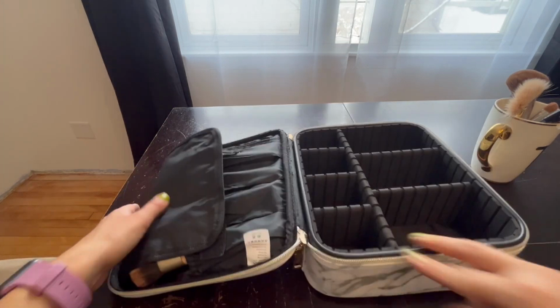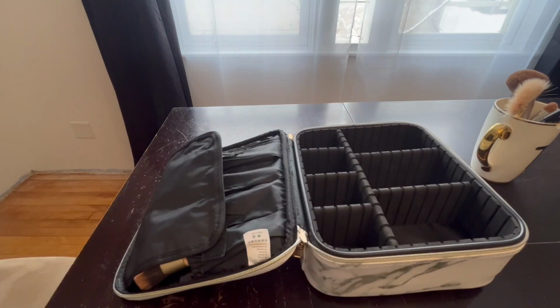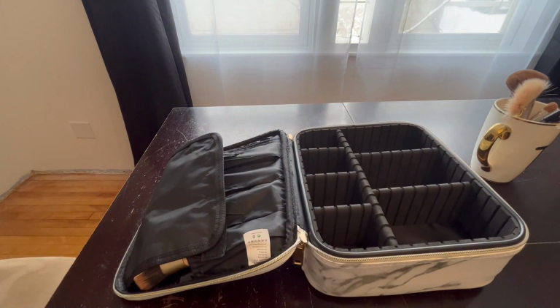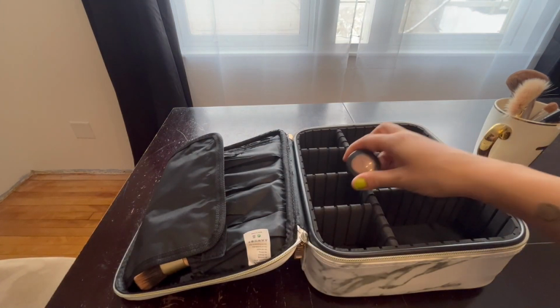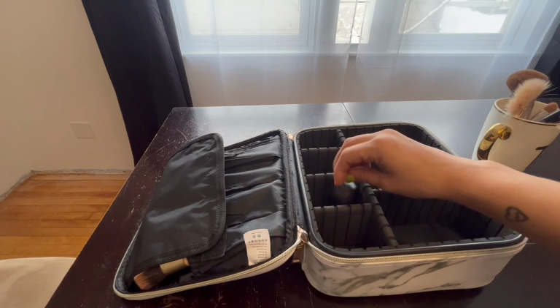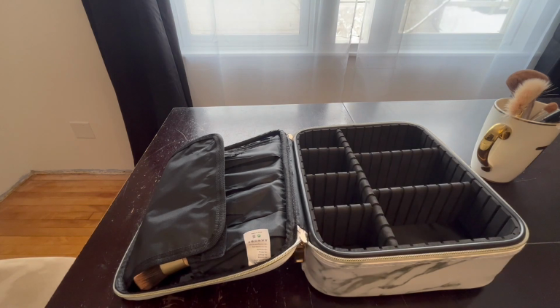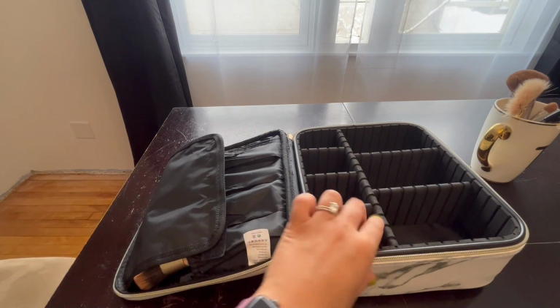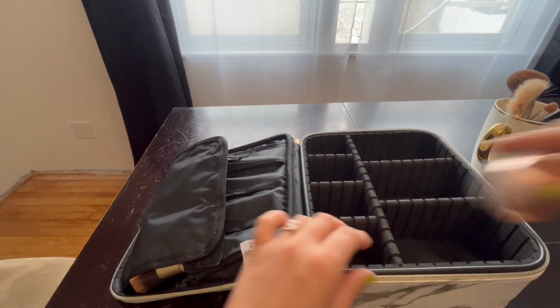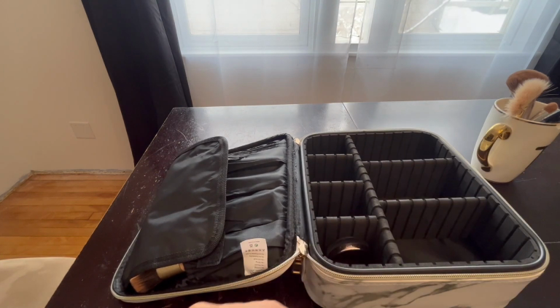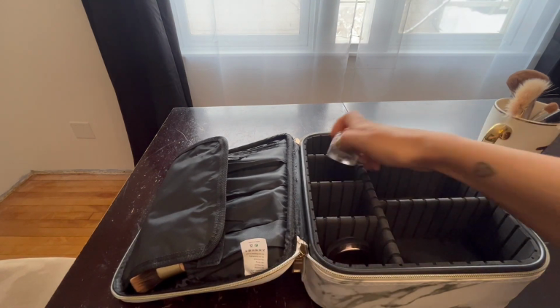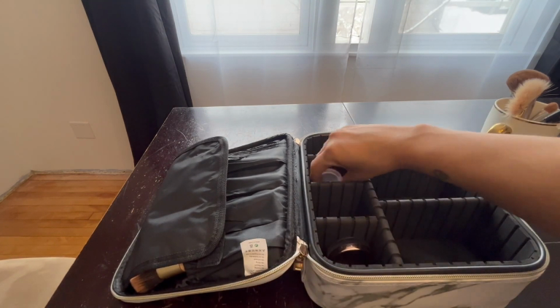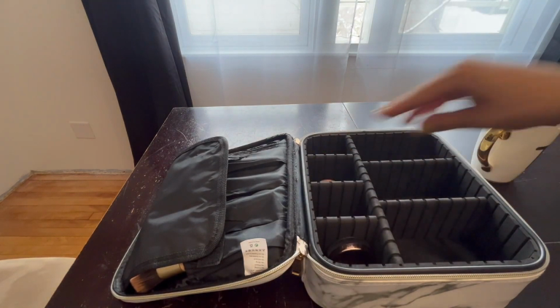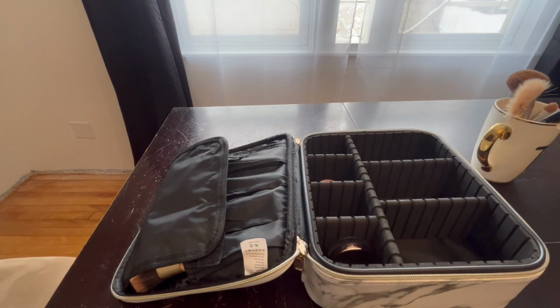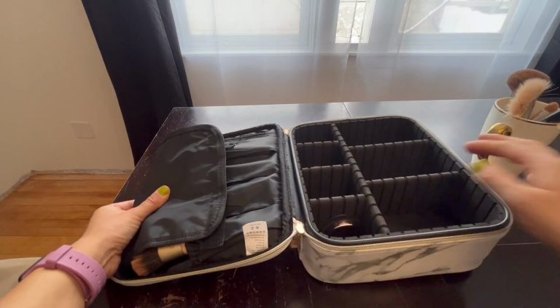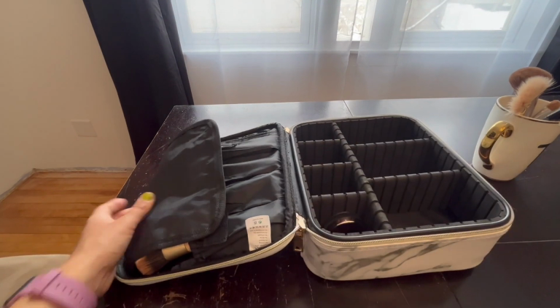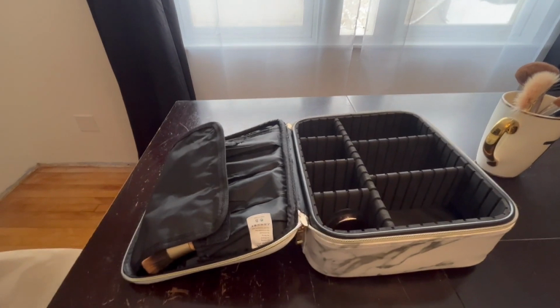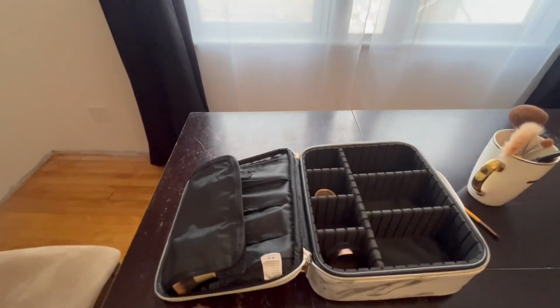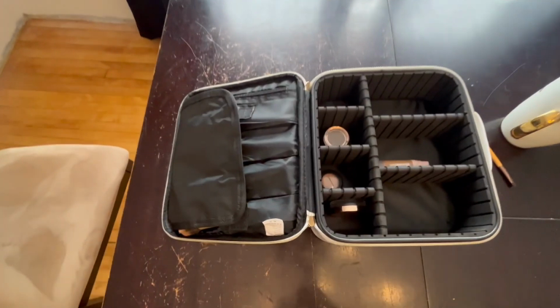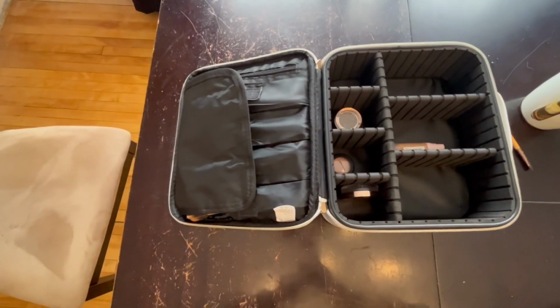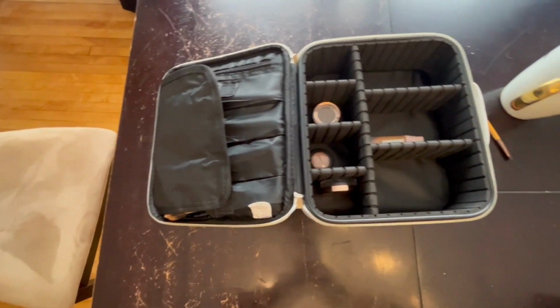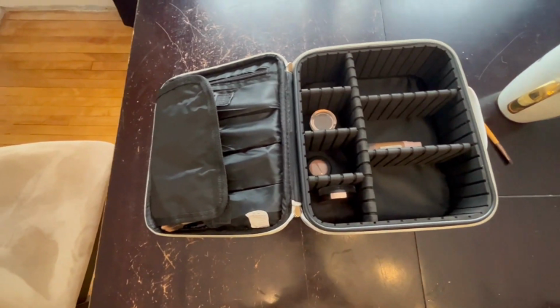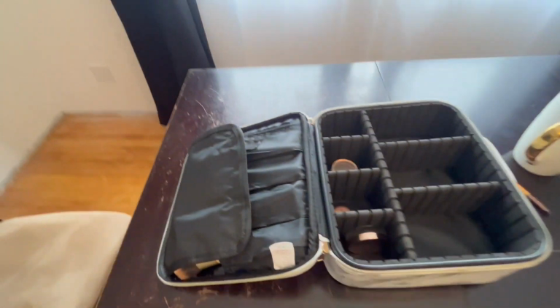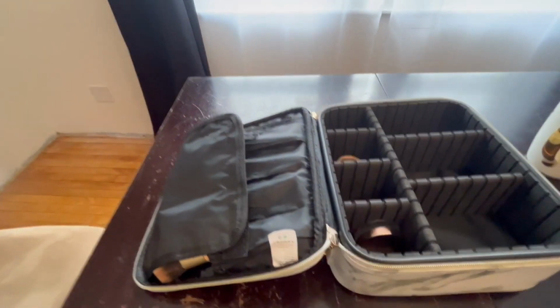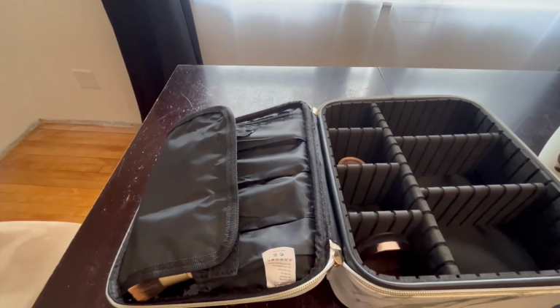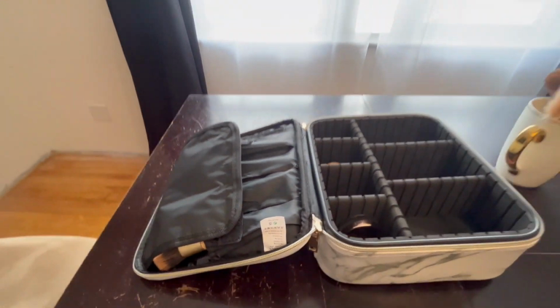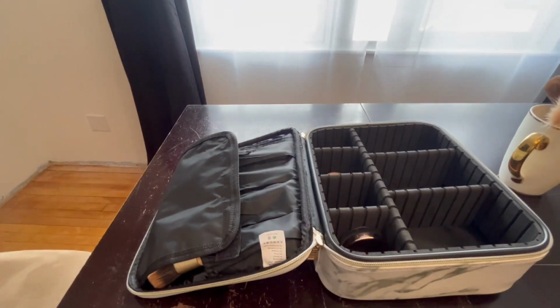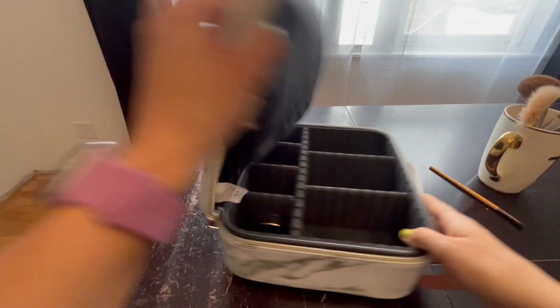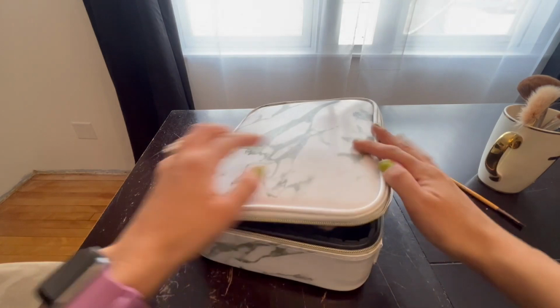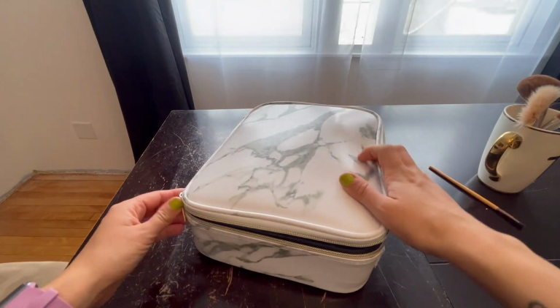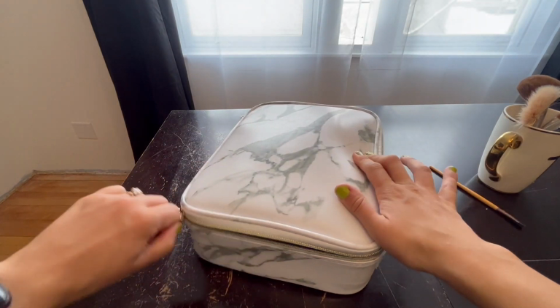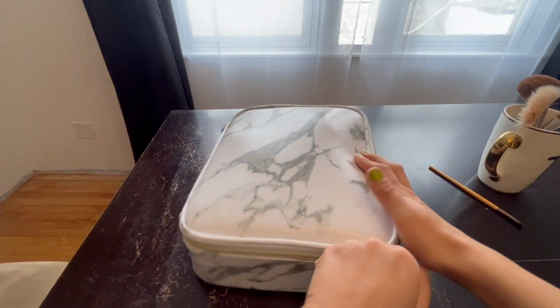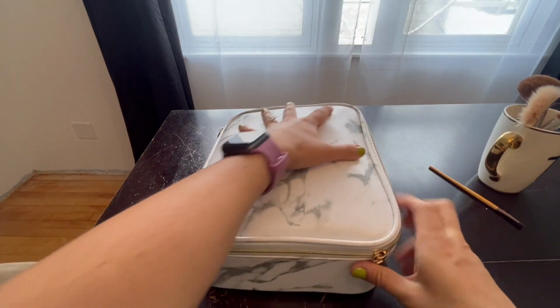Then I'll go ahead and put some eyeshadows, eyebrow gel in there, concealer. Just having a very nice organized spot for all of that is really convenient. Then that closes.